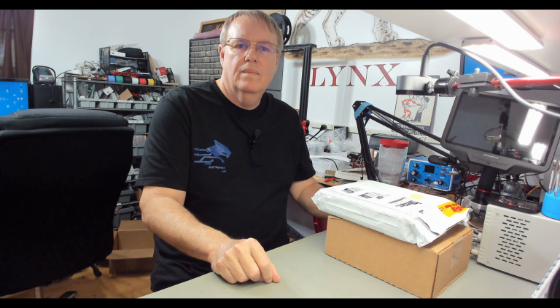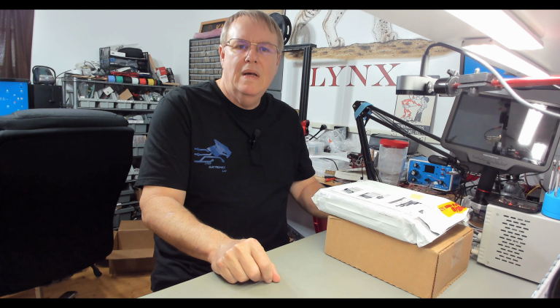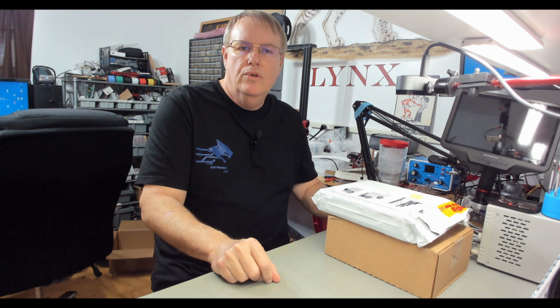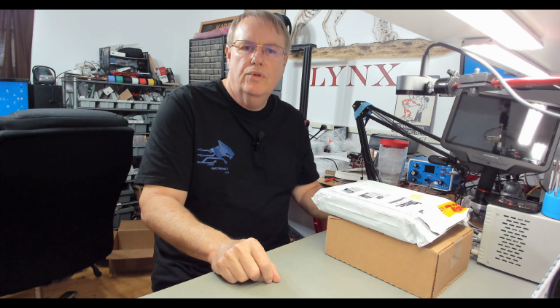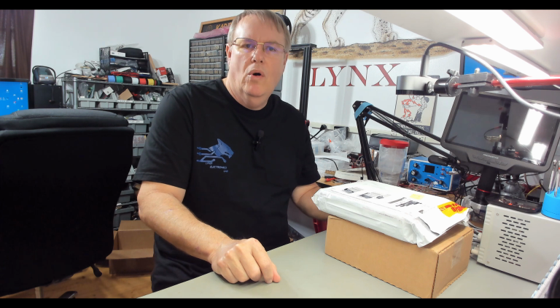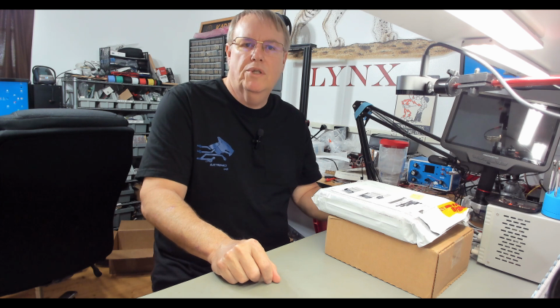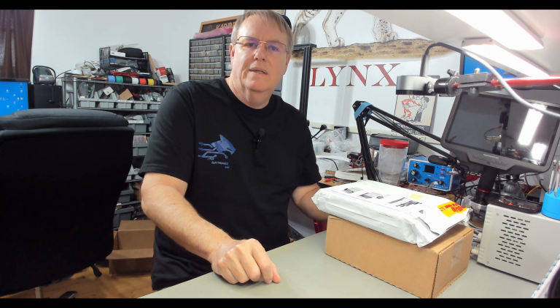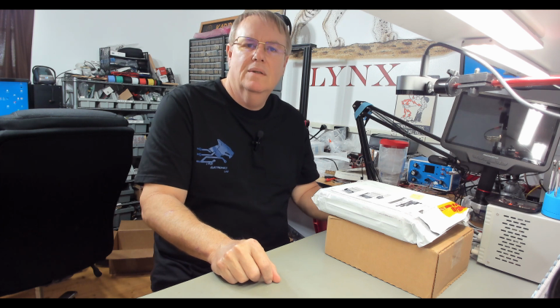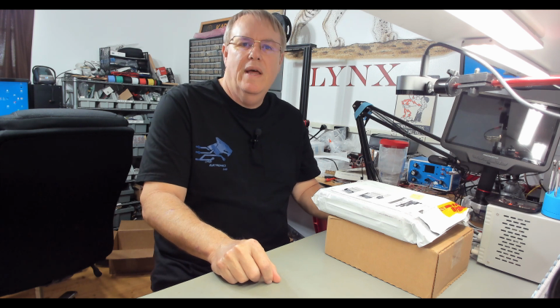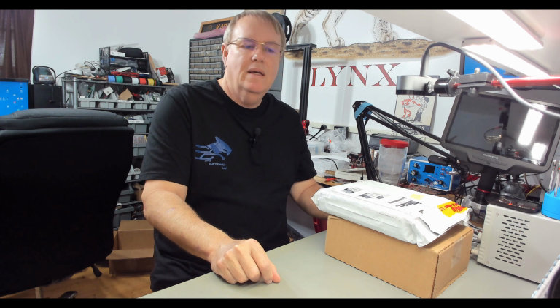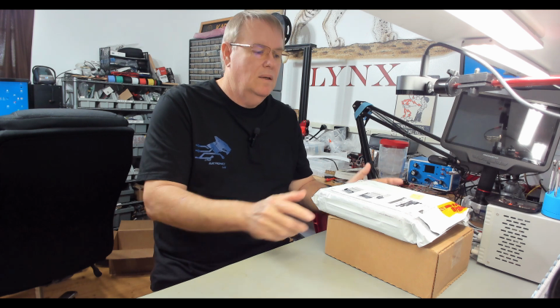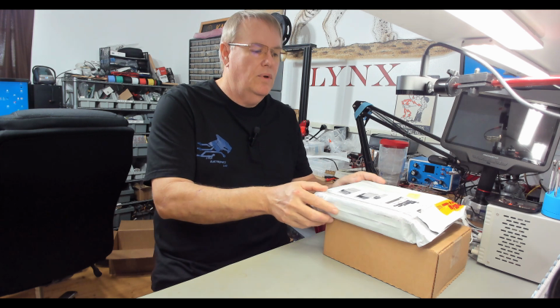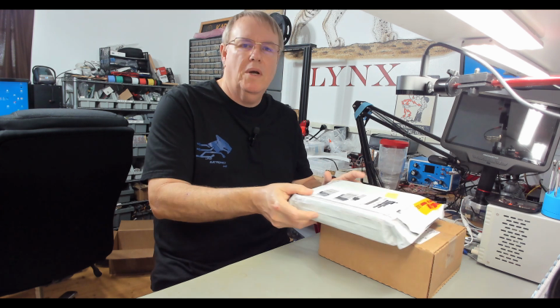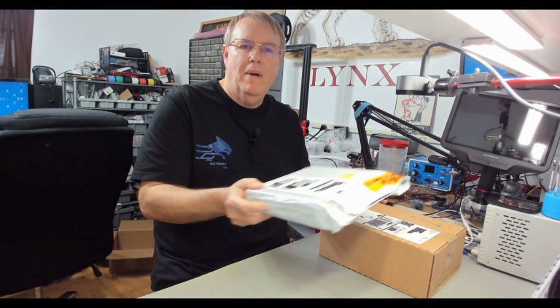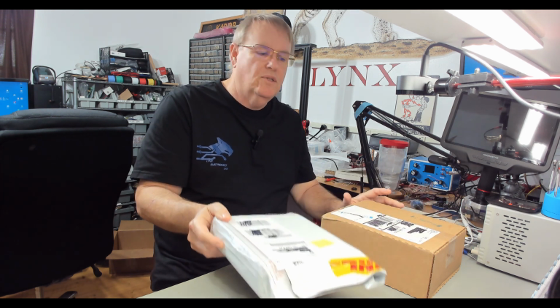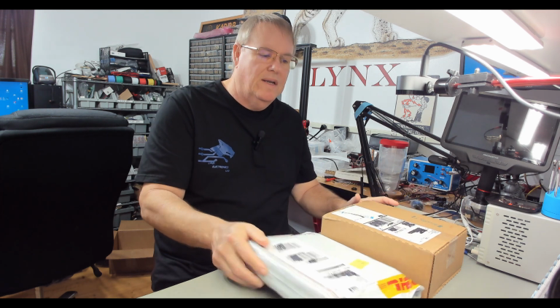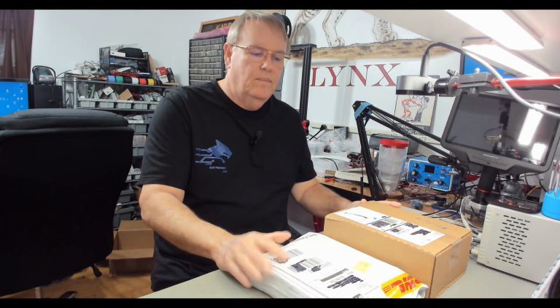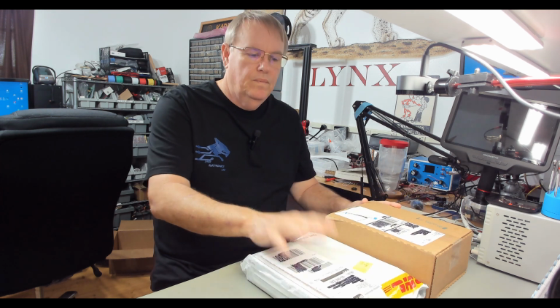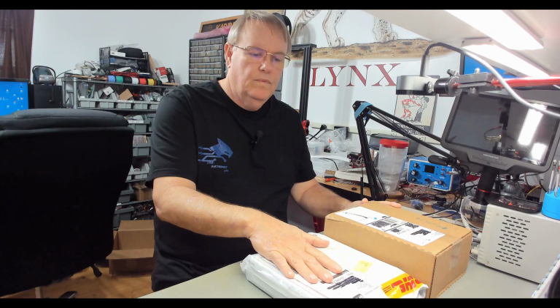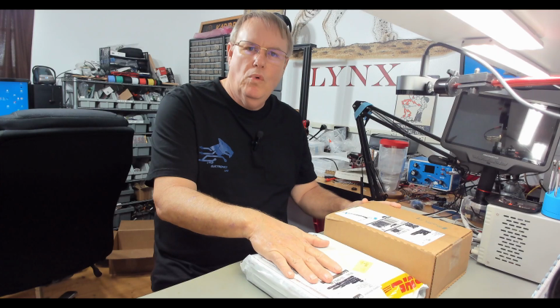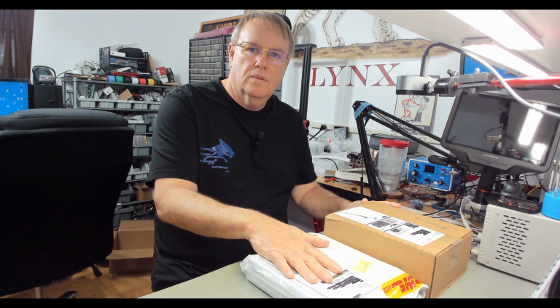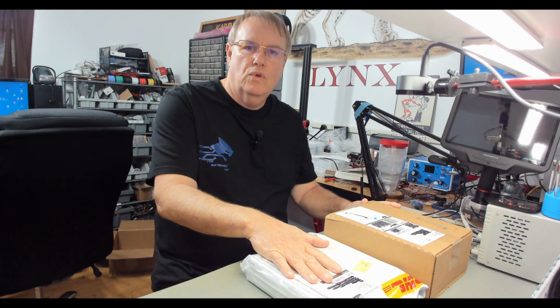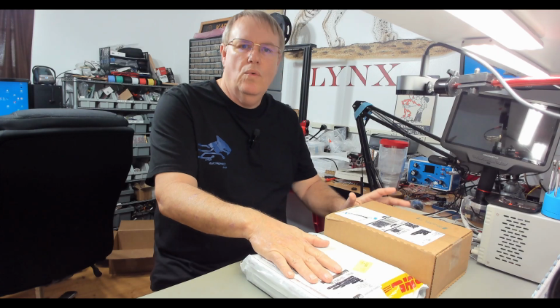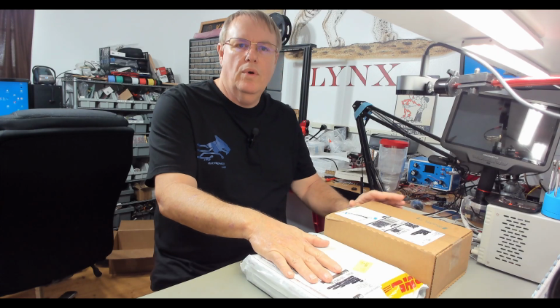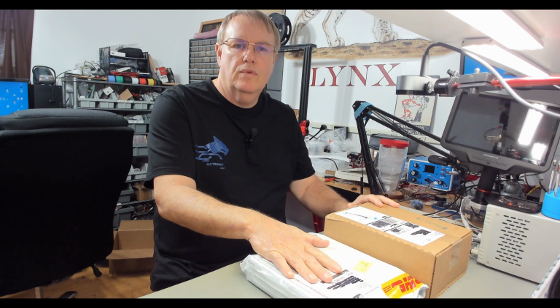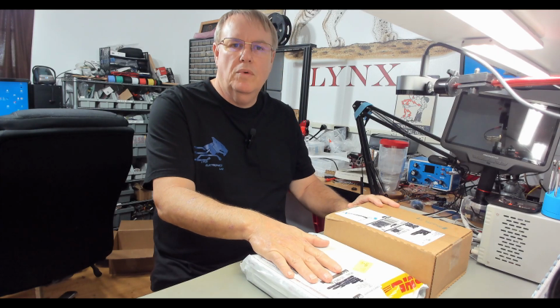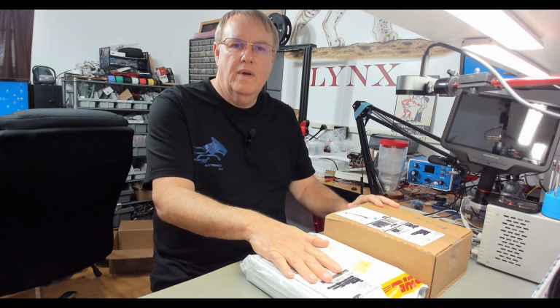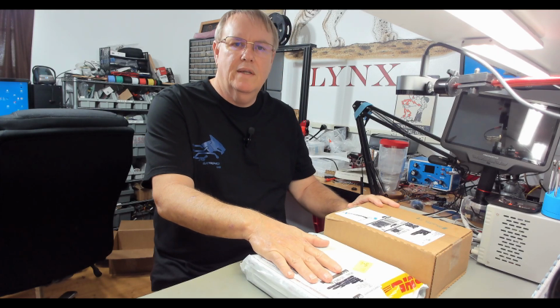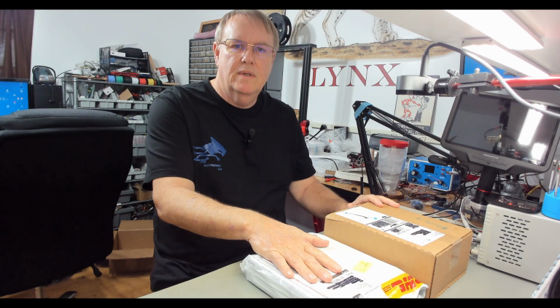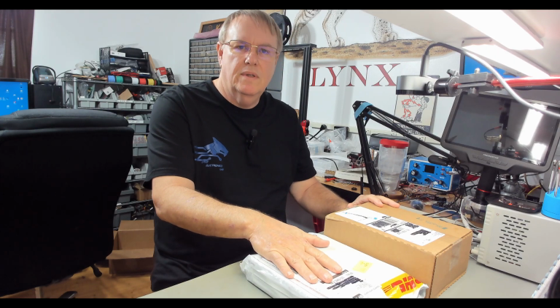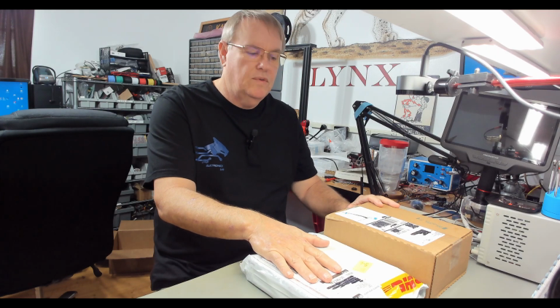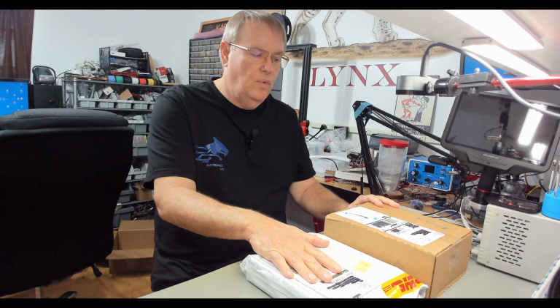Hello, YouTube RJ. Today we're going to open a couple packages I got in — circuit boards. First order of circuit boards I've got in since the tariff stuff went in.